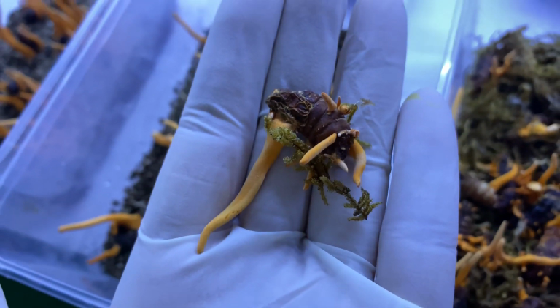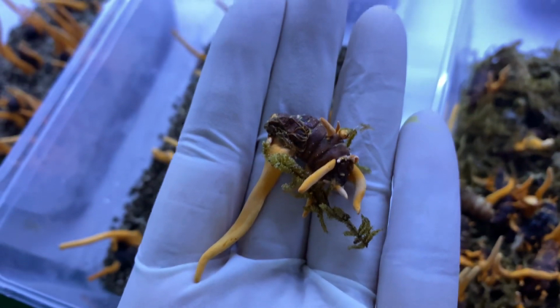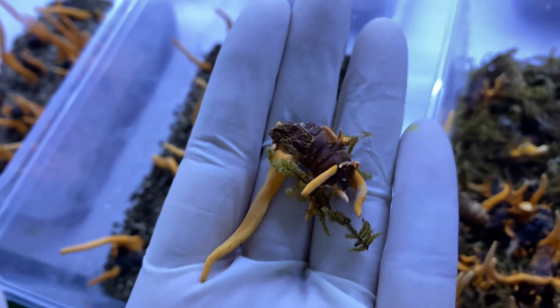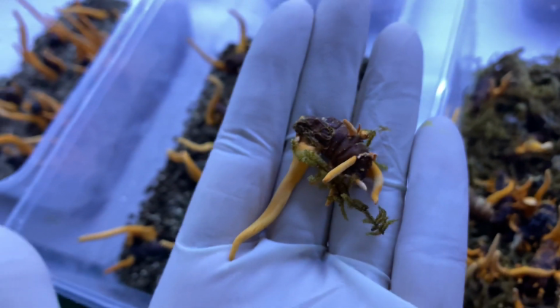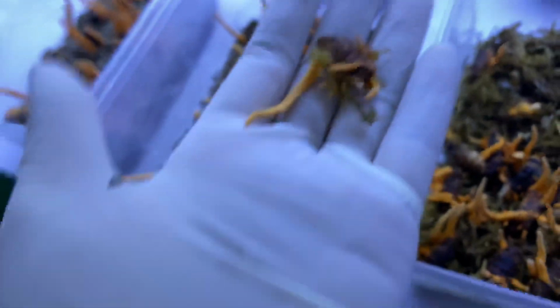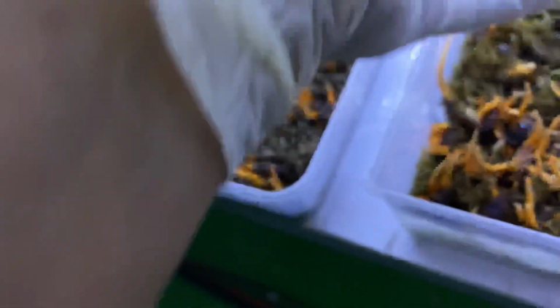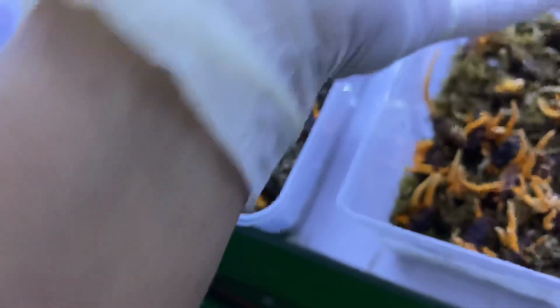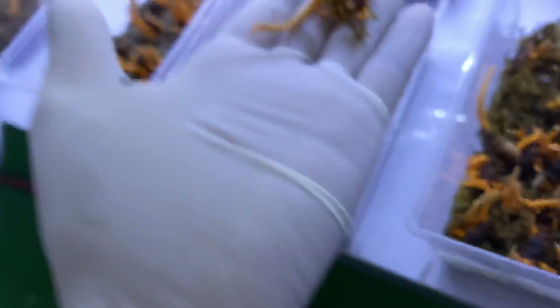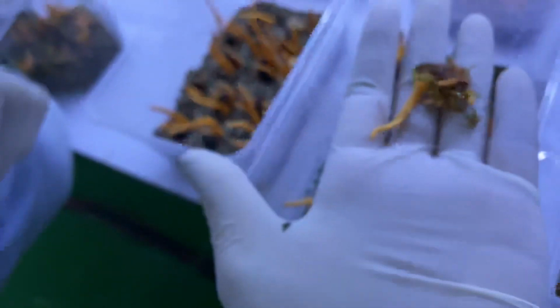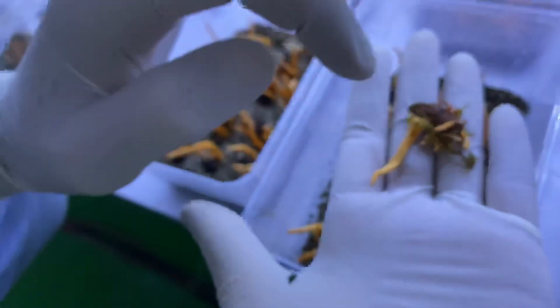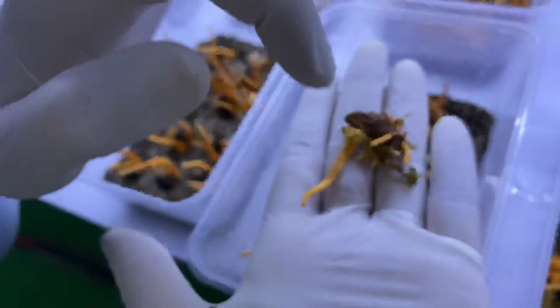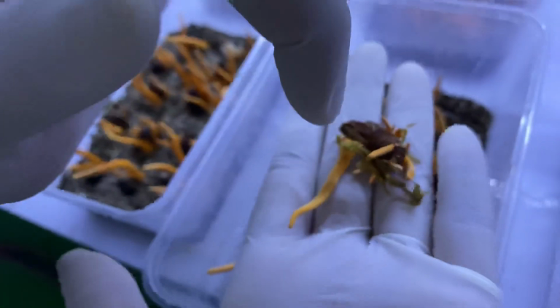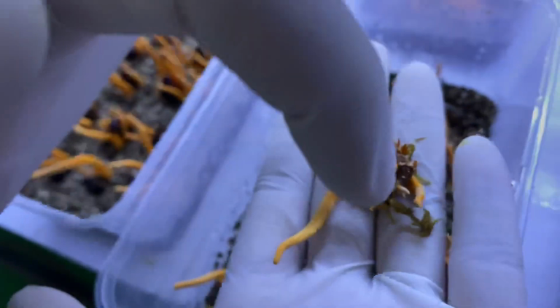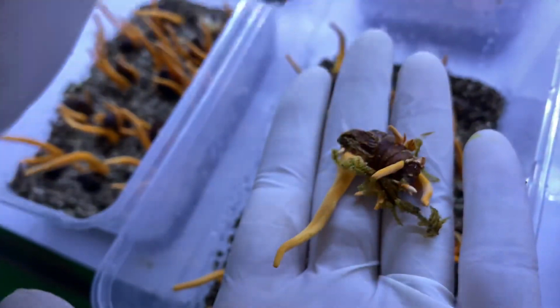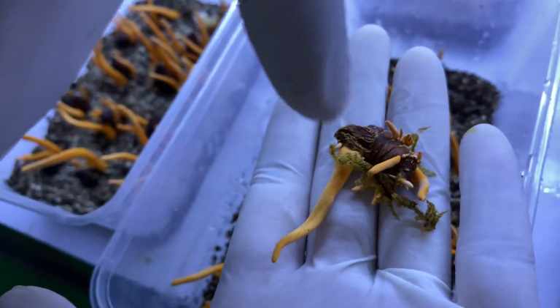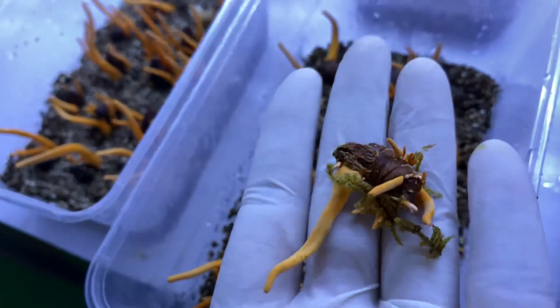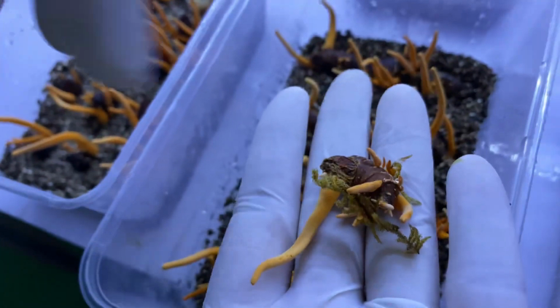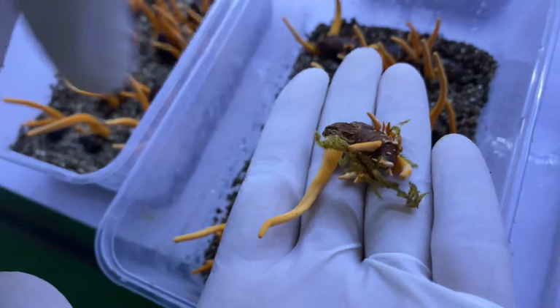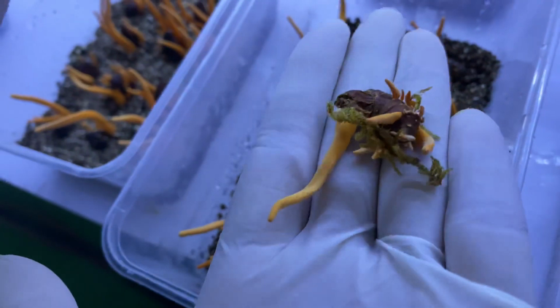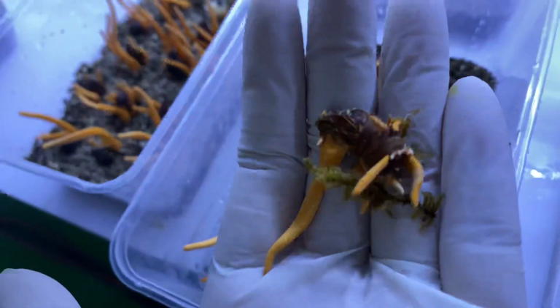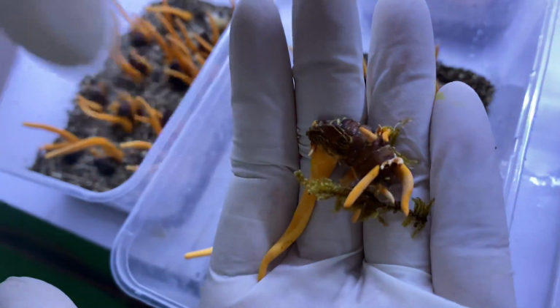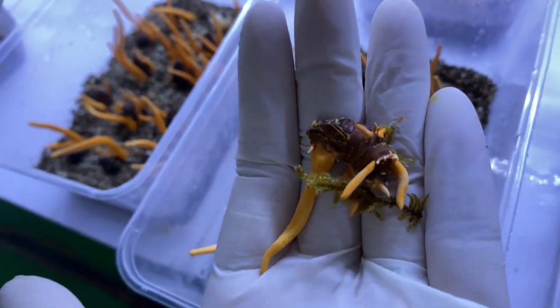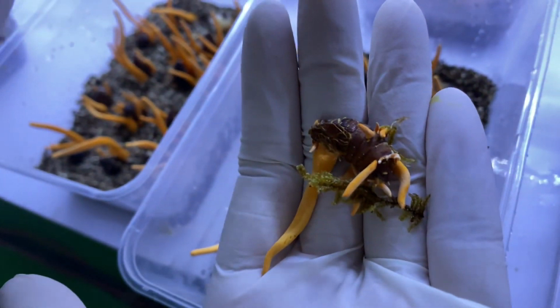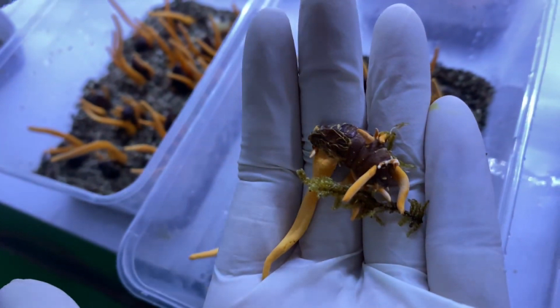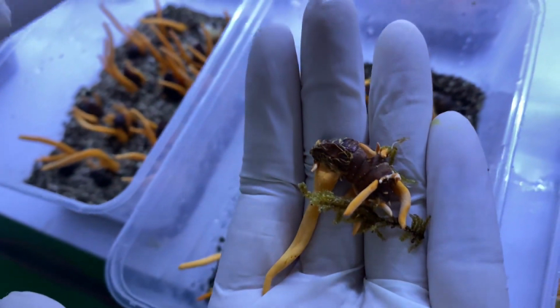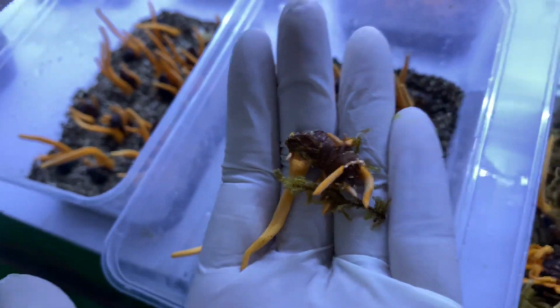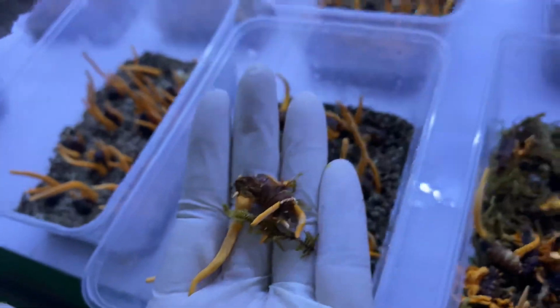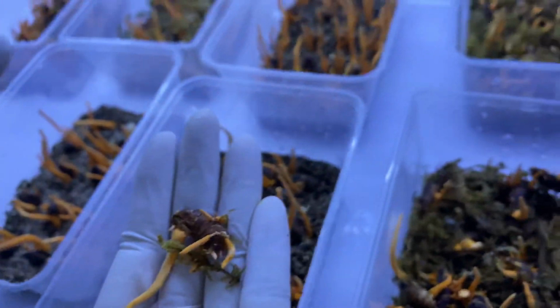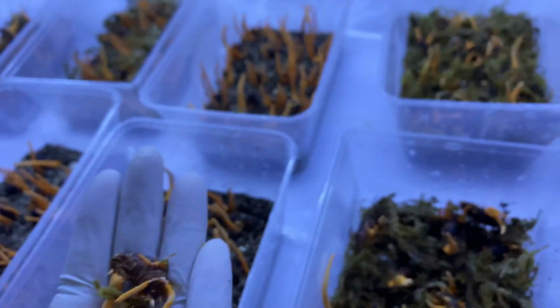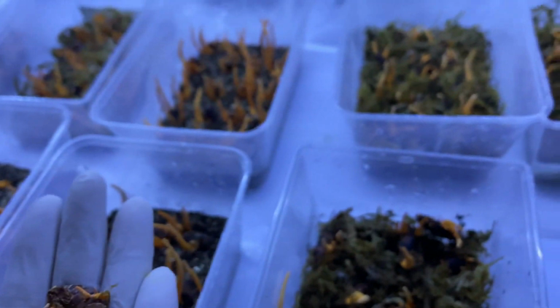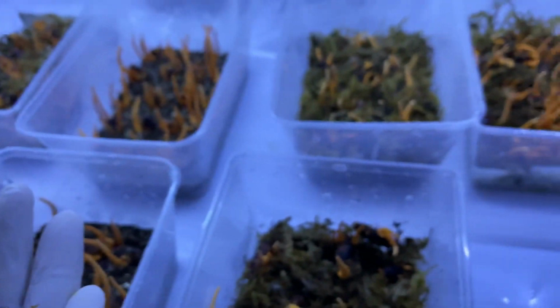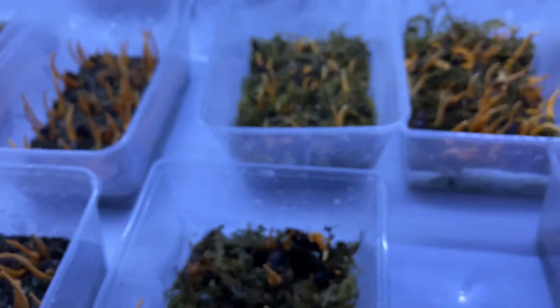Beautiful. And in my opinion, when we look at the moss, it is very clean, no harmful effects, and it keeps the moisture — very convenient.